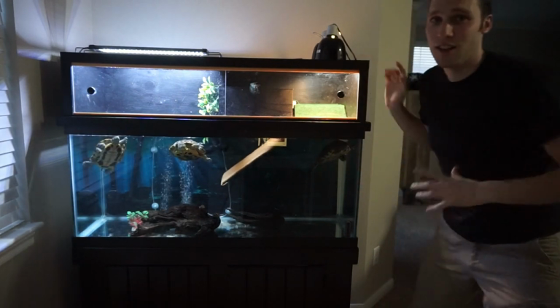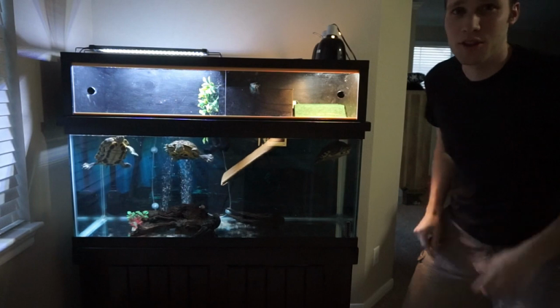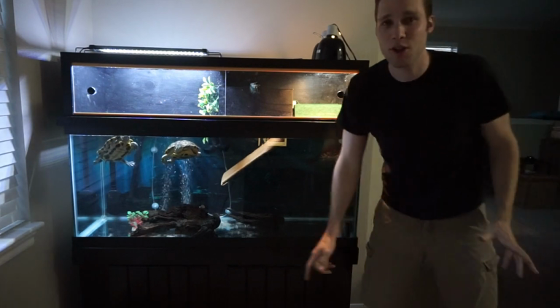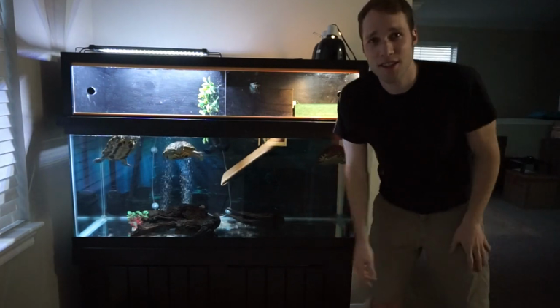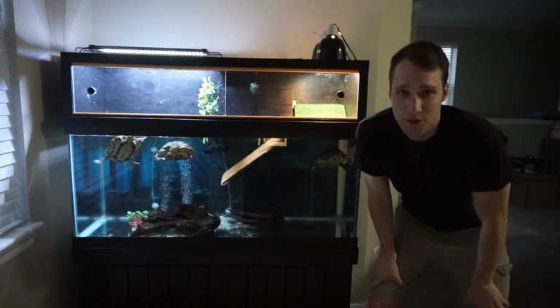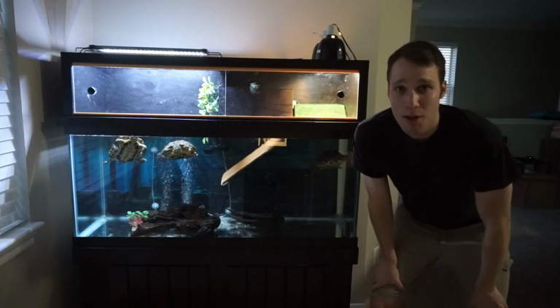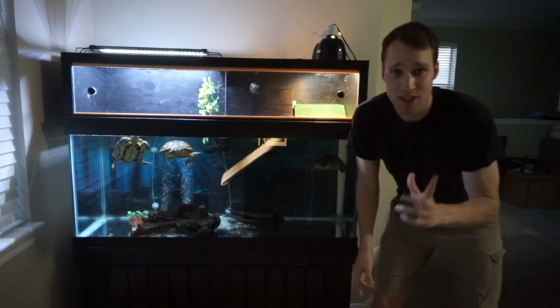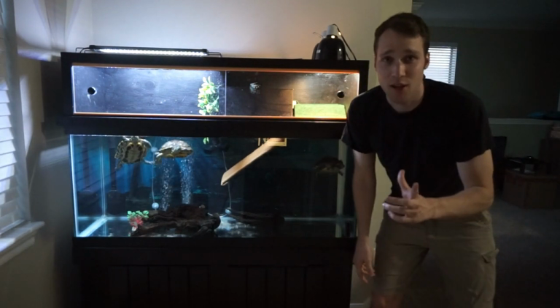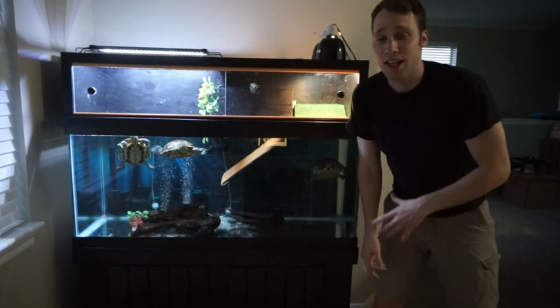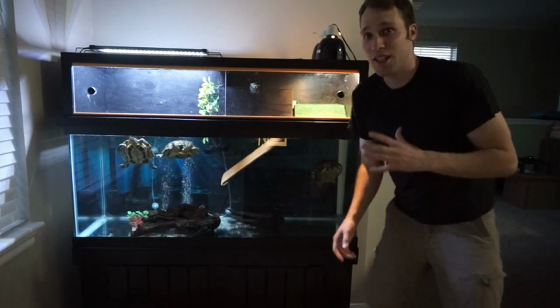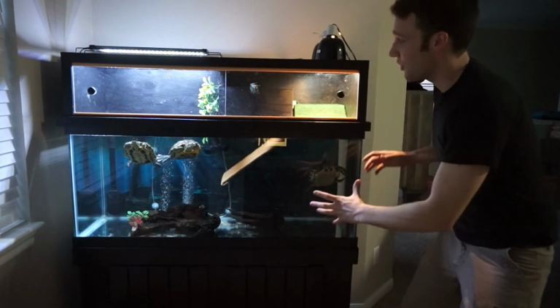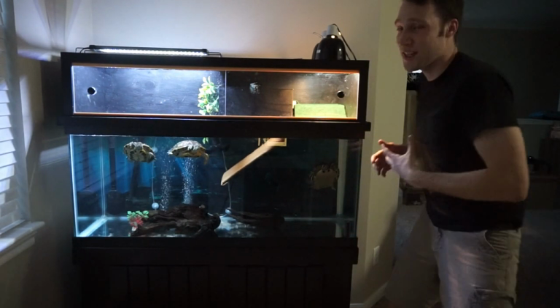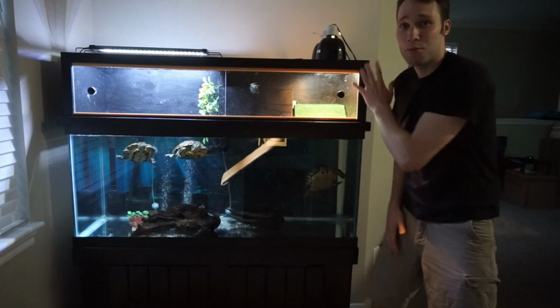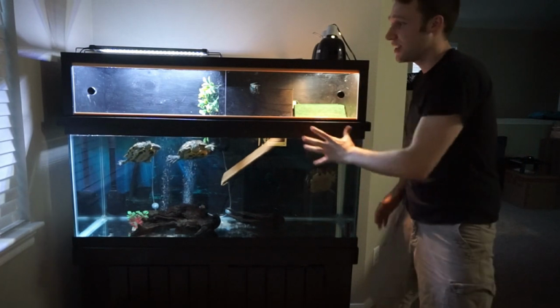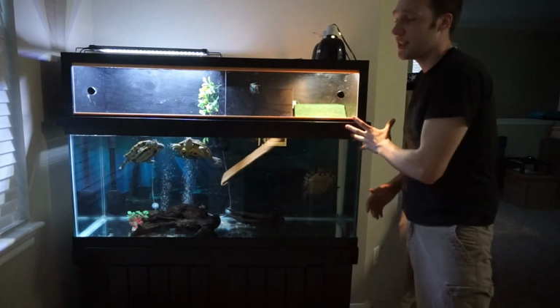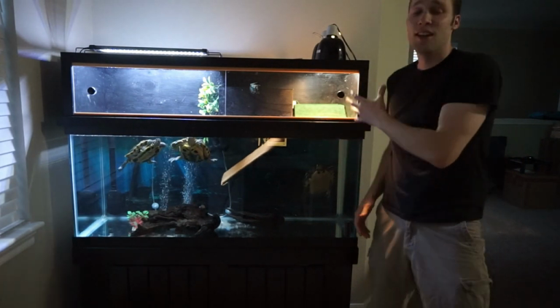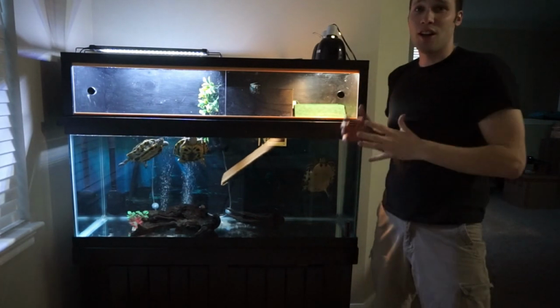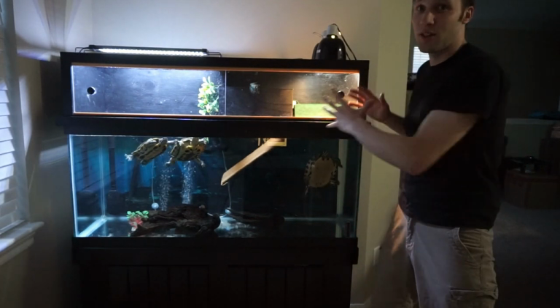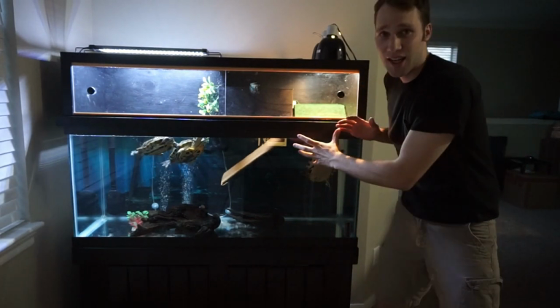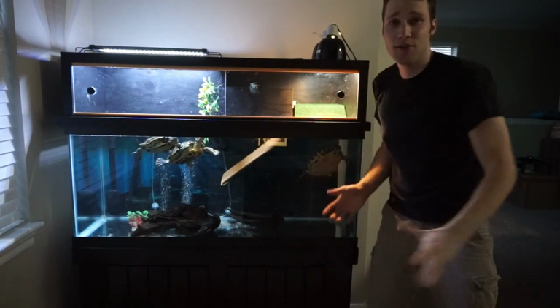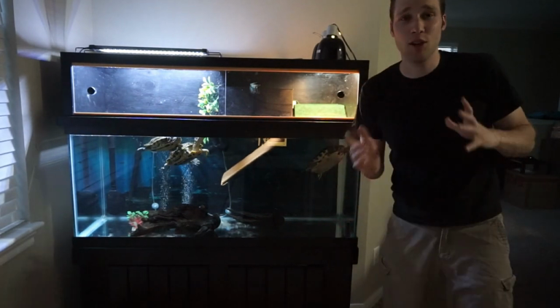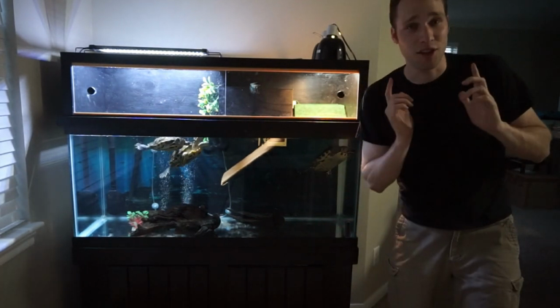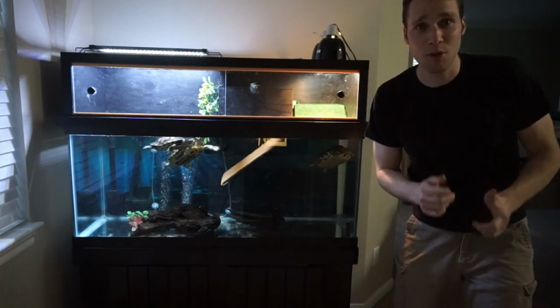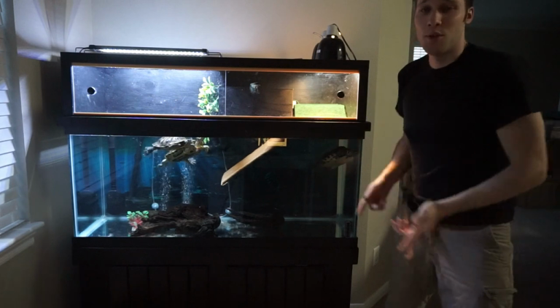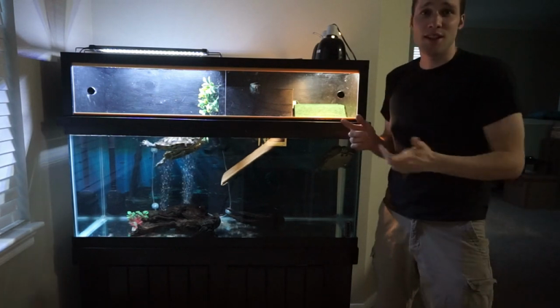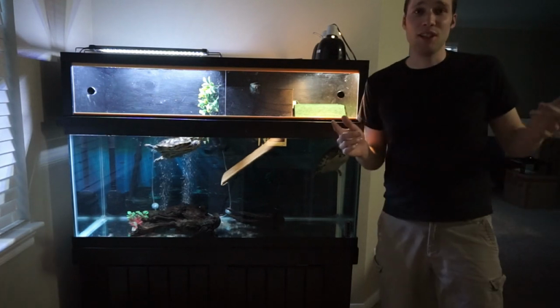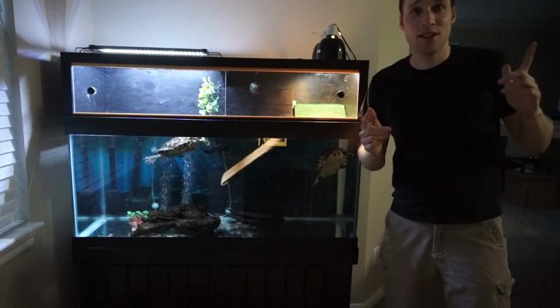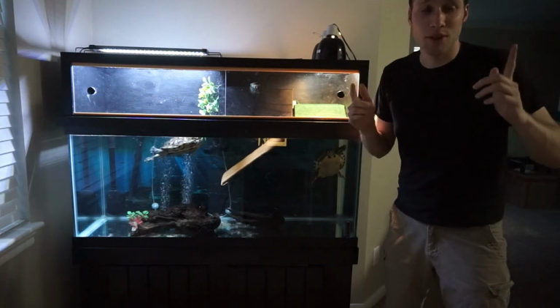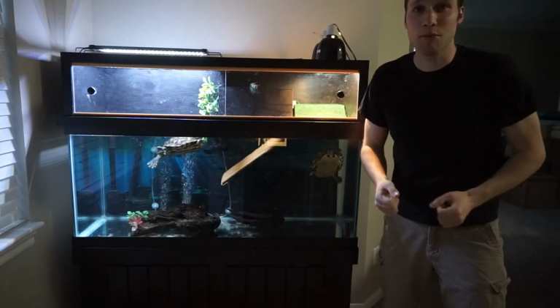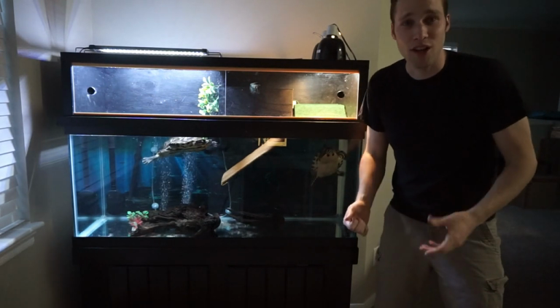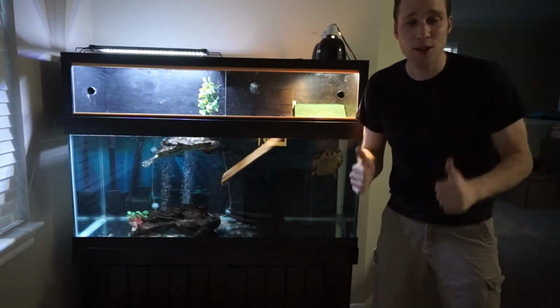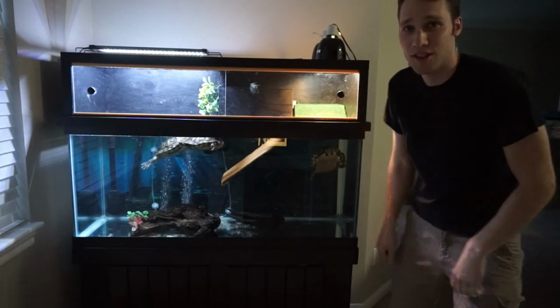I got a lot of great requests from my previous video, and I'm not going to give all the credit to myself on building and designing this. A lot of the general design came from a video I watched on YouTube — I believe his name was Liam Lunchtray — so thank you so much, Liam.